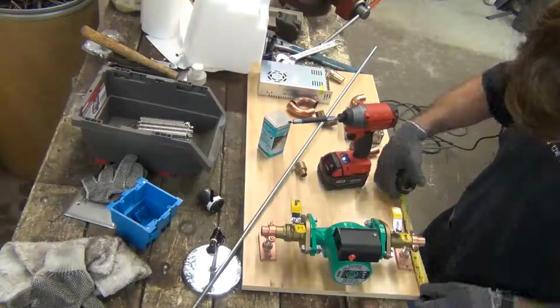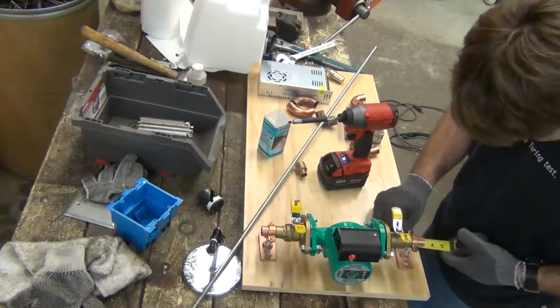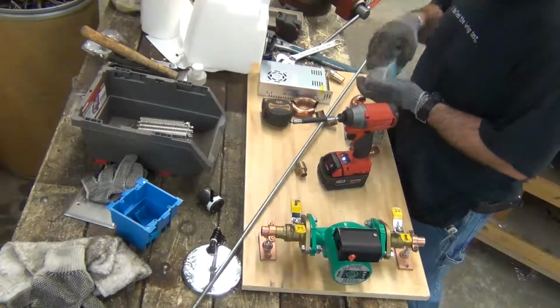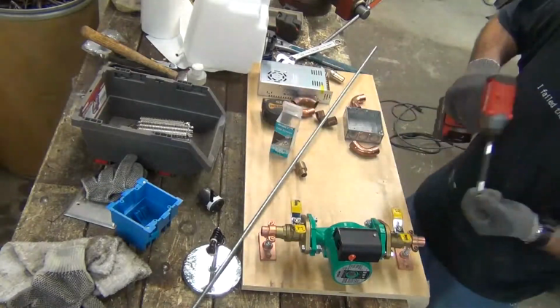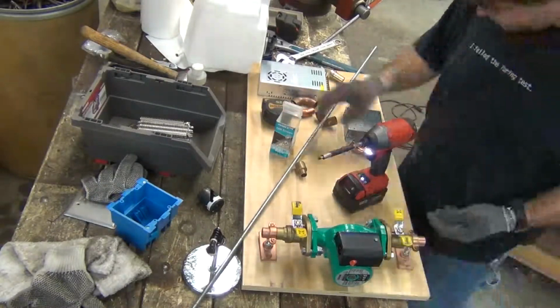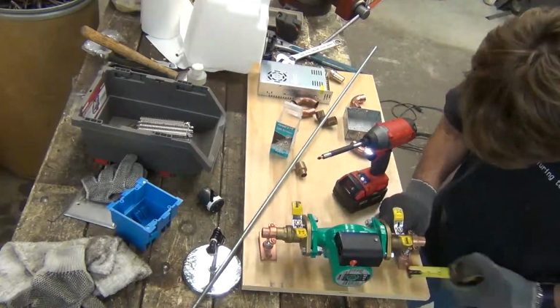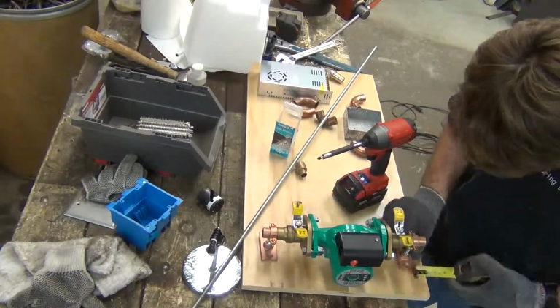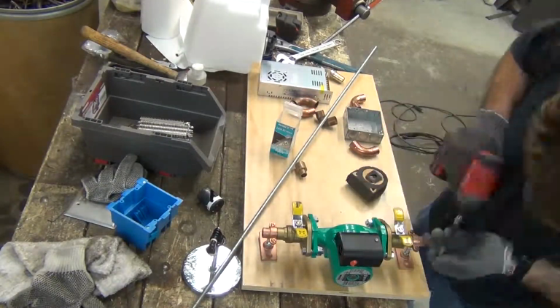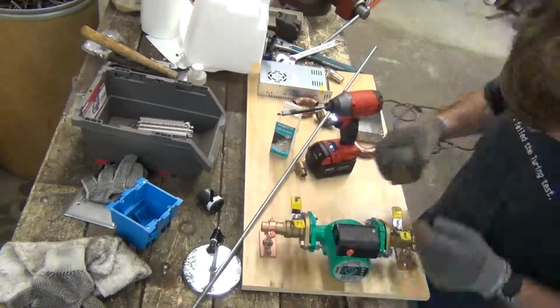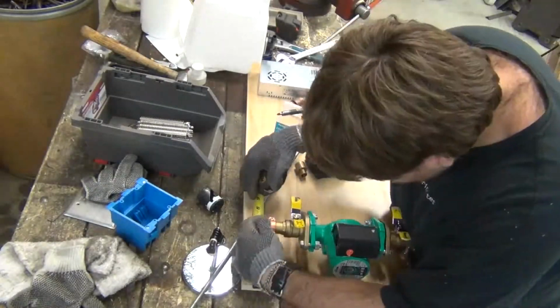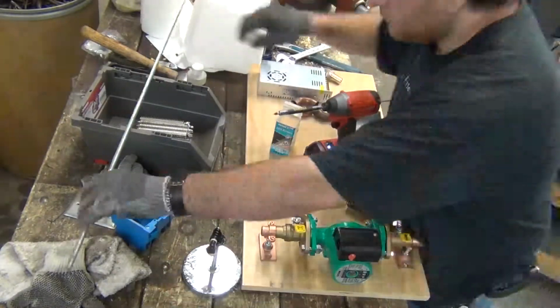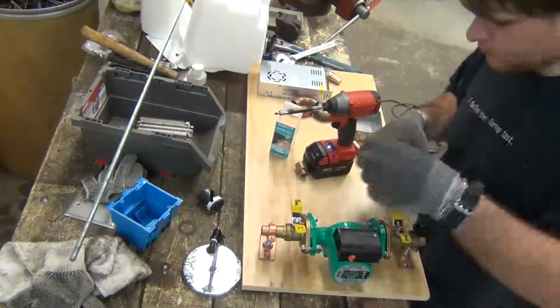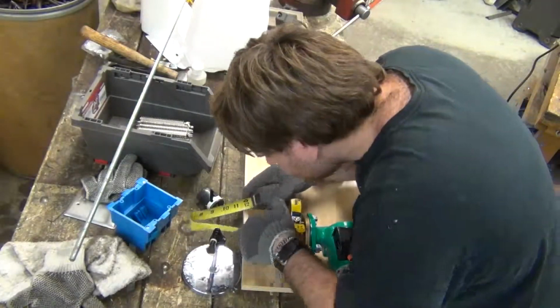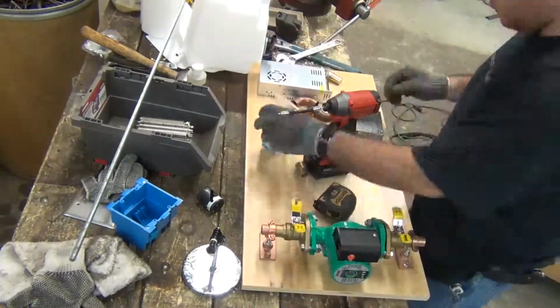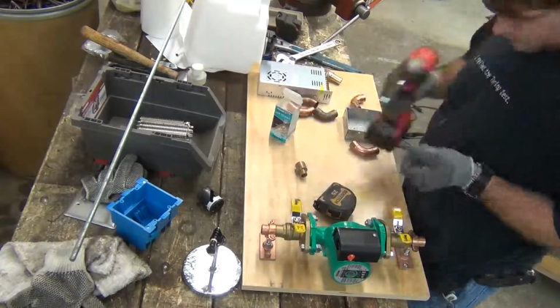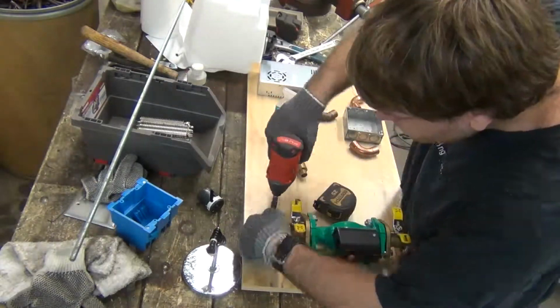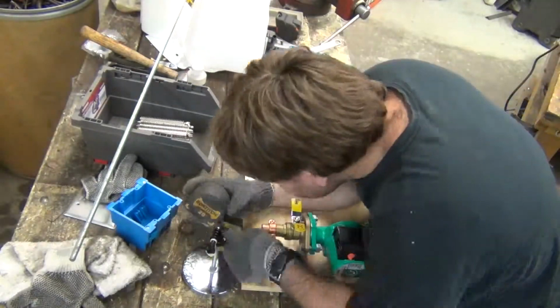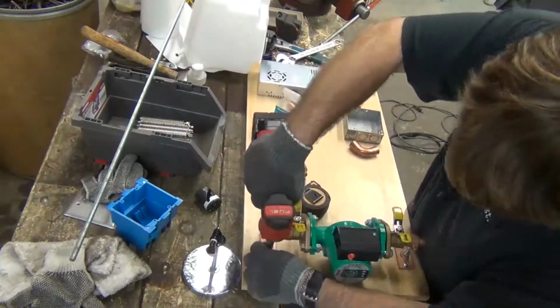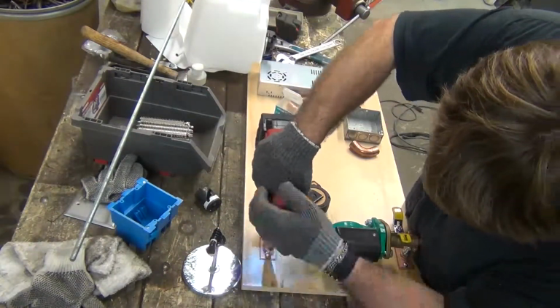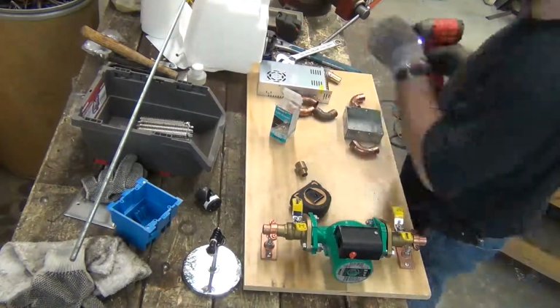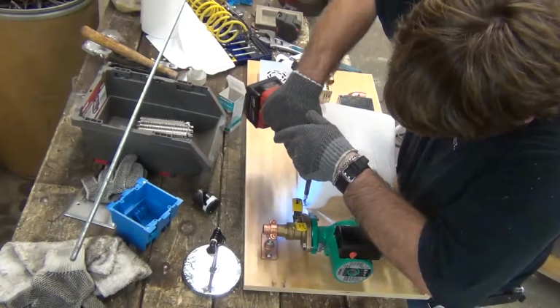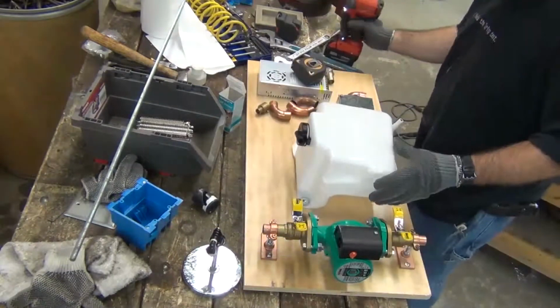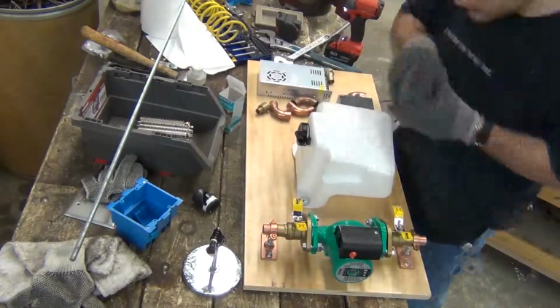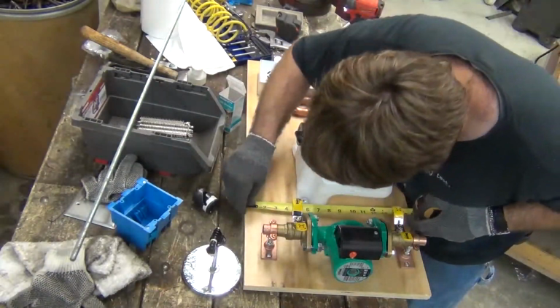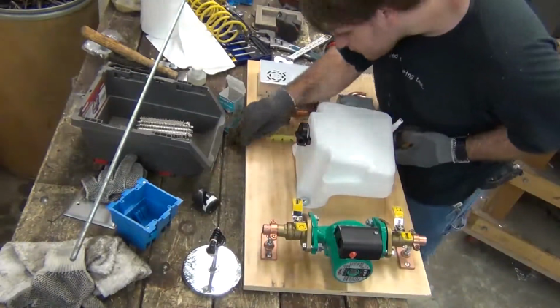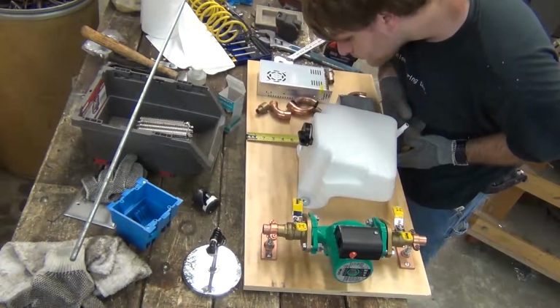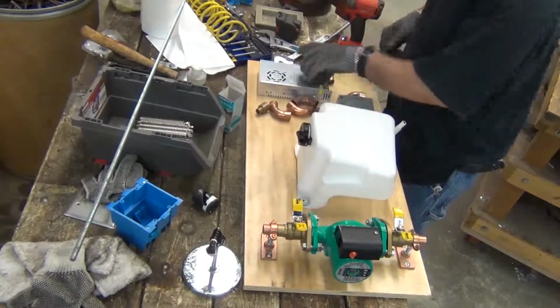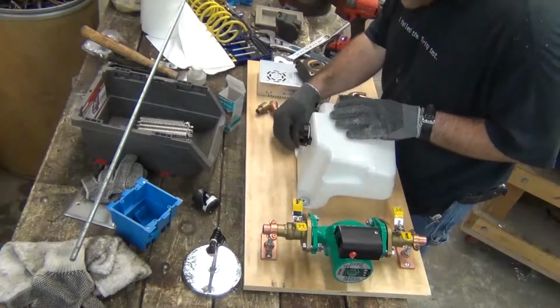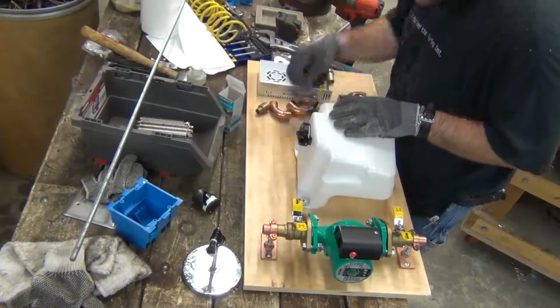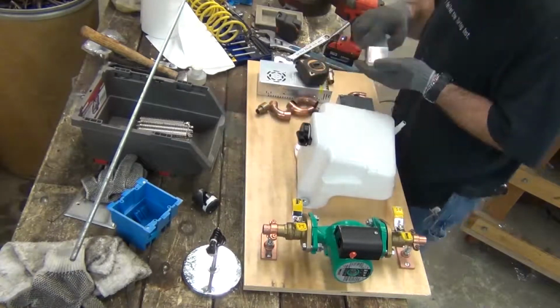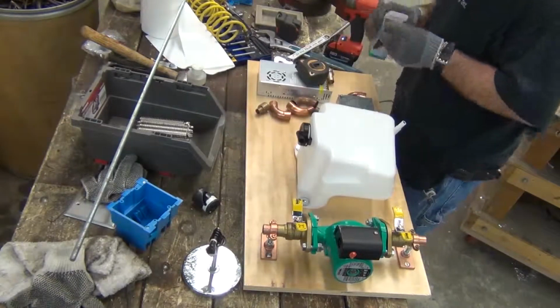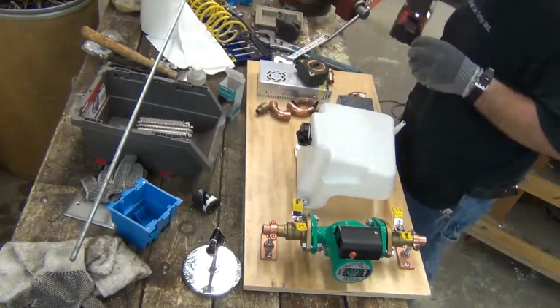I mounted the pump in the normal way a circulating pump is mounted, by utilizing a split ring hanger on a mounting plate. After mounting the pump, I mounted the reservoir and electrical box with simple wood screws.